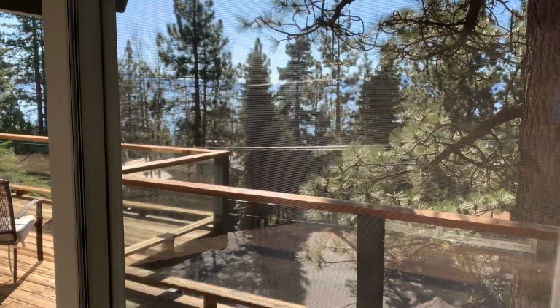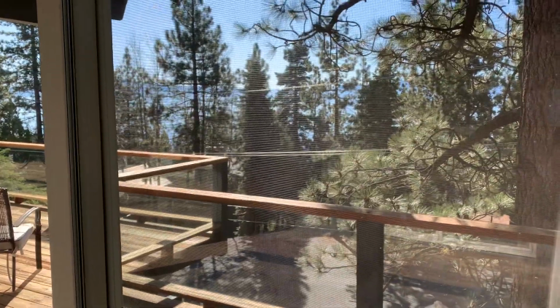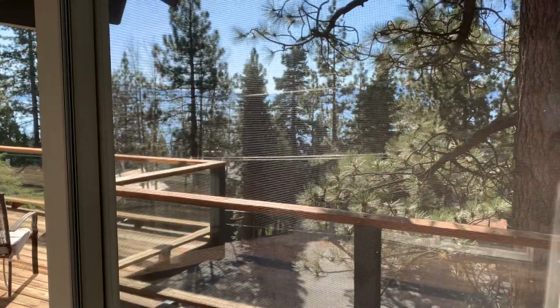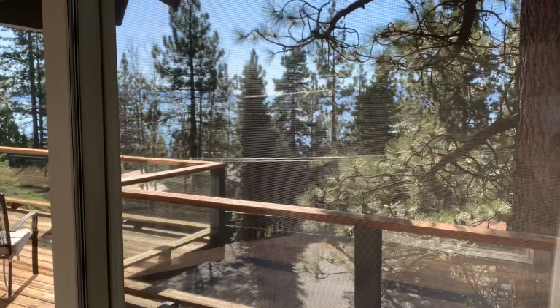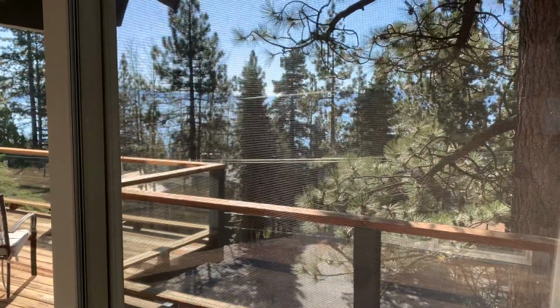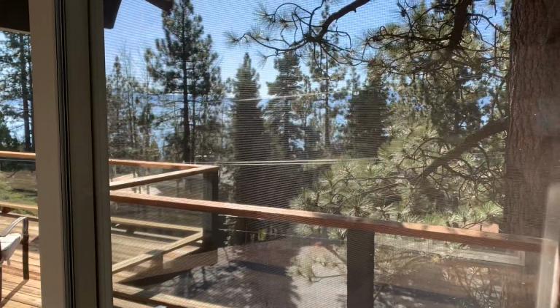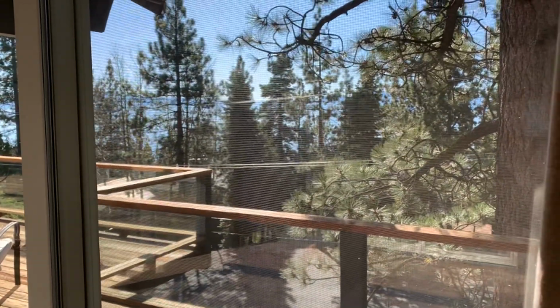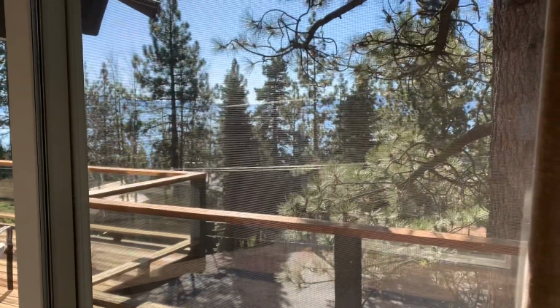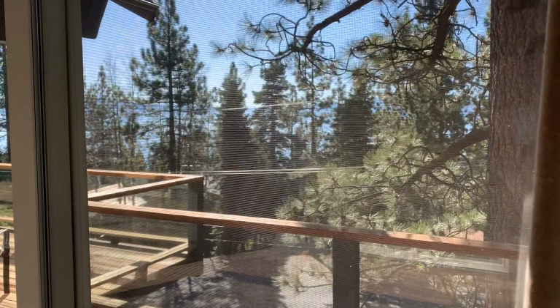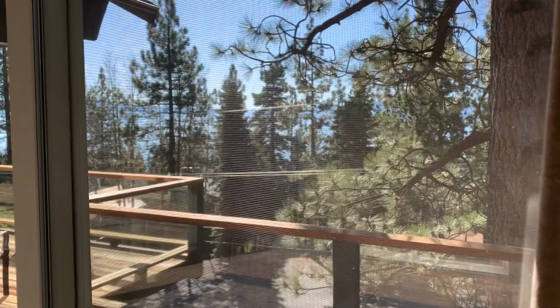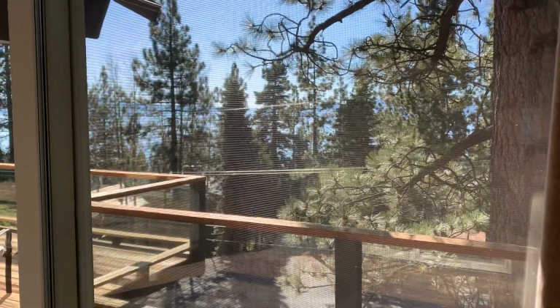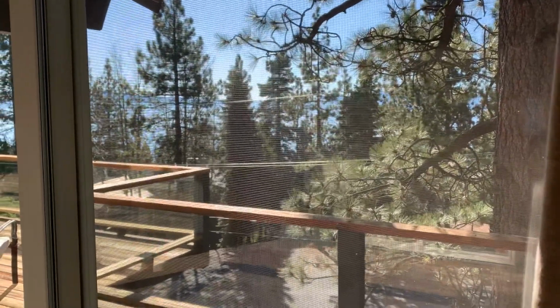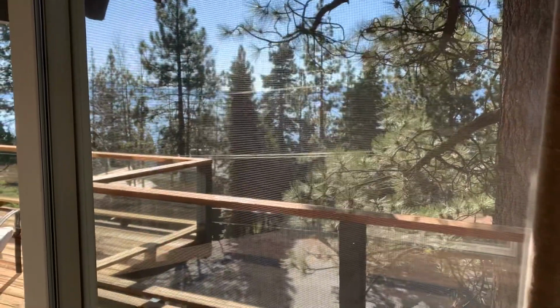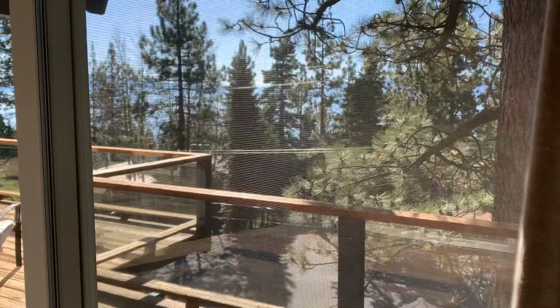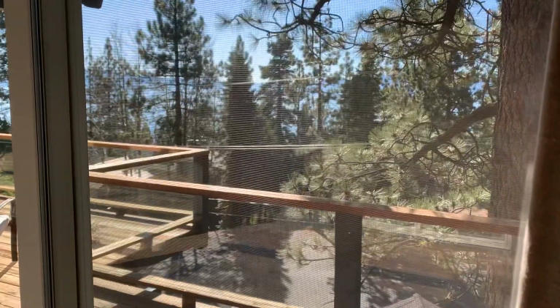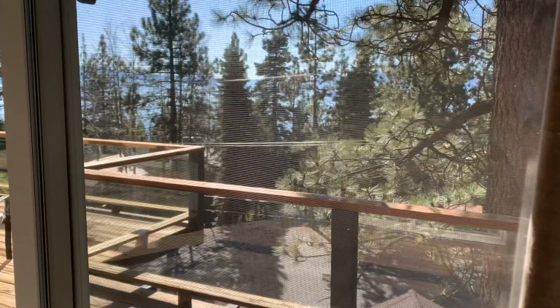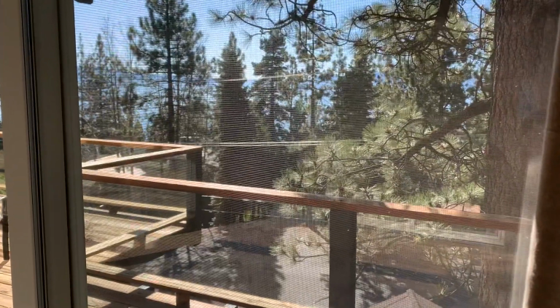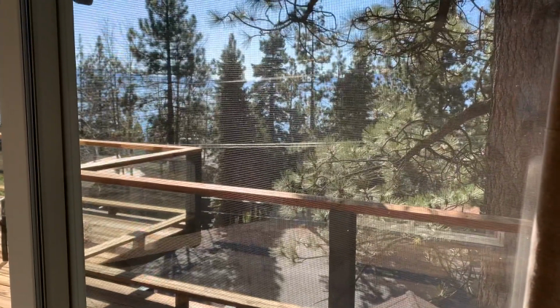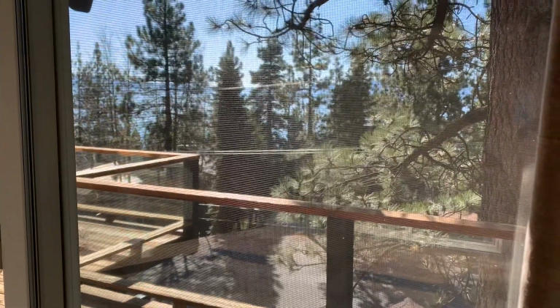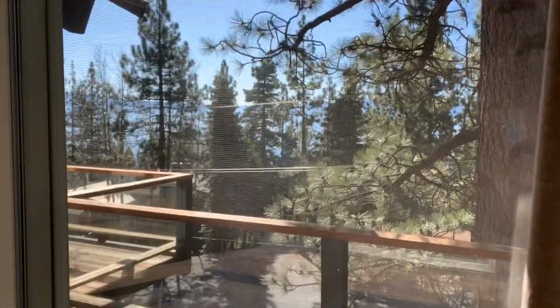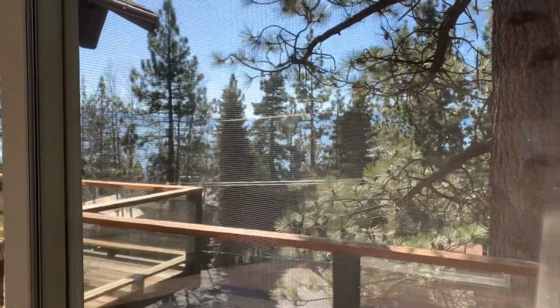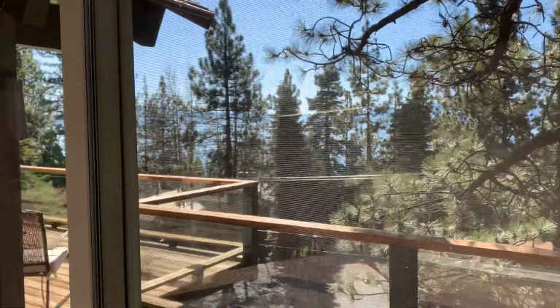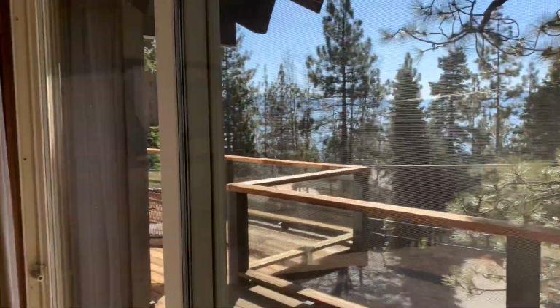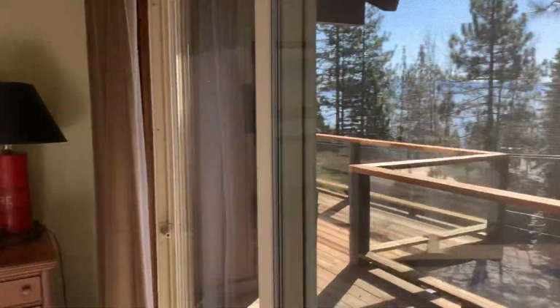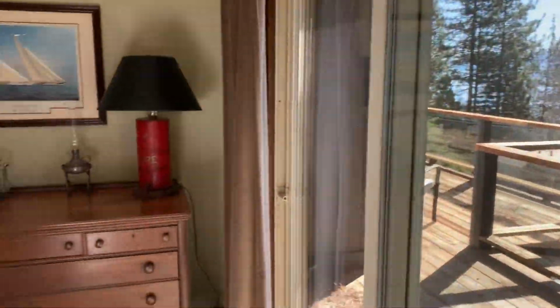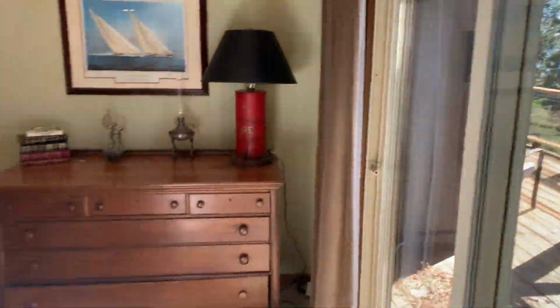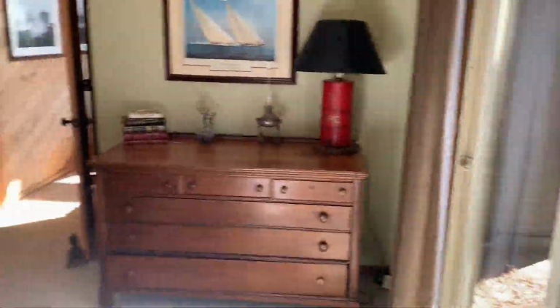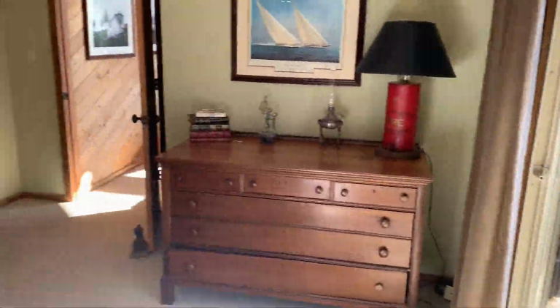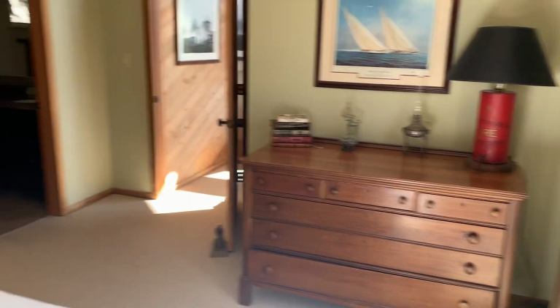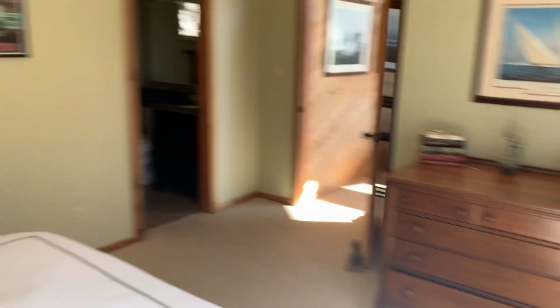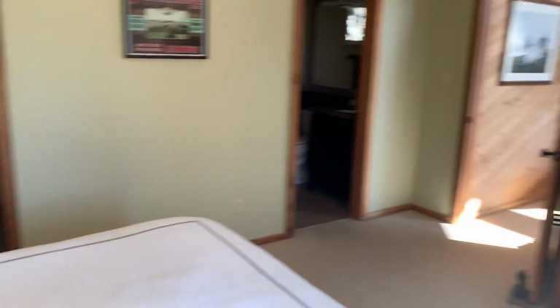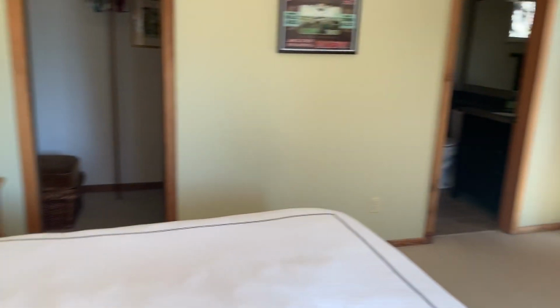Welcome back to the Big Blue Lake. I am at 46 Tahoma Ave in Dollar Point, one of my favorite neighborhoods, as you probably know if you've been watching my channel.